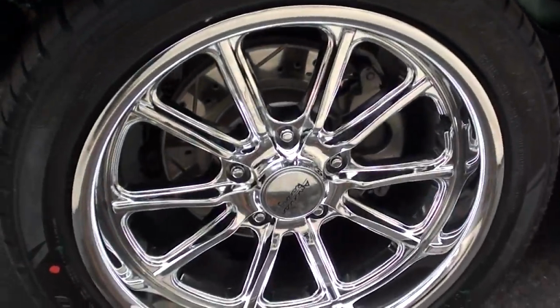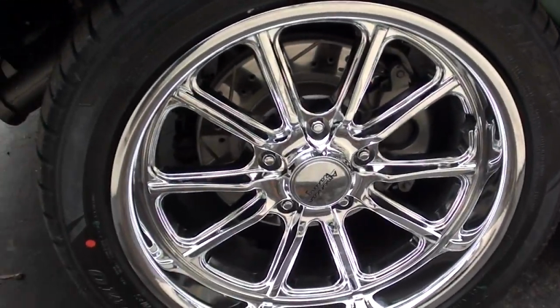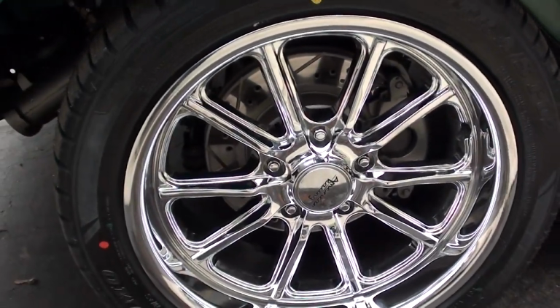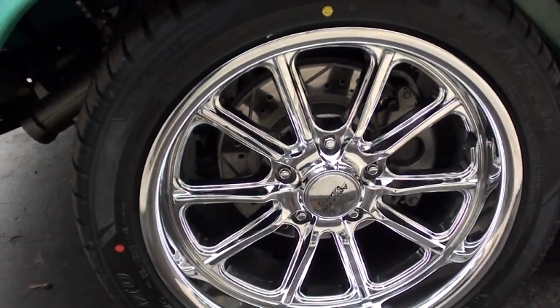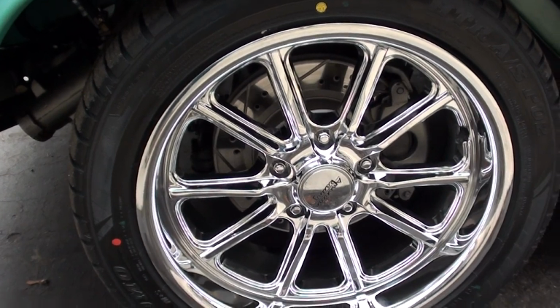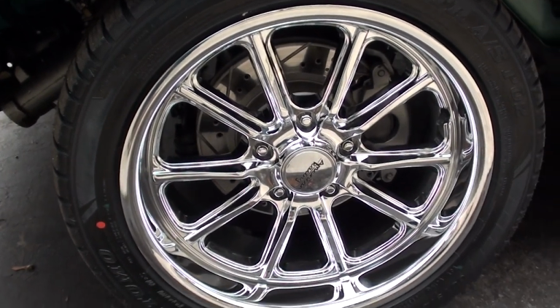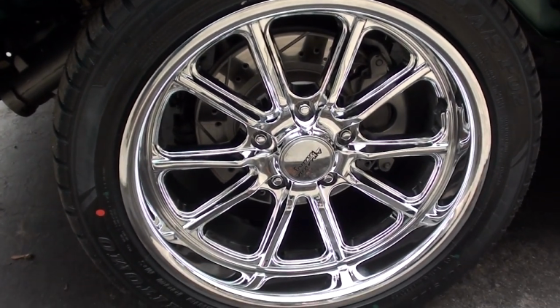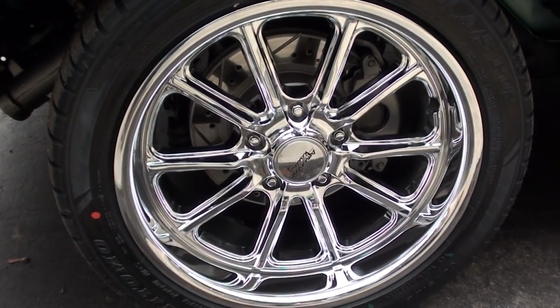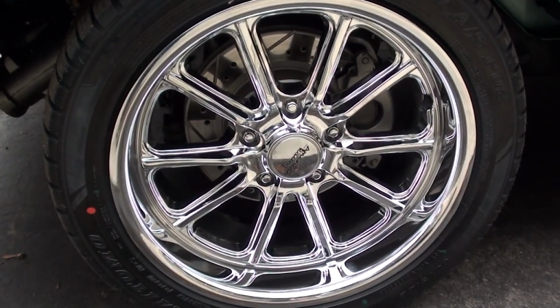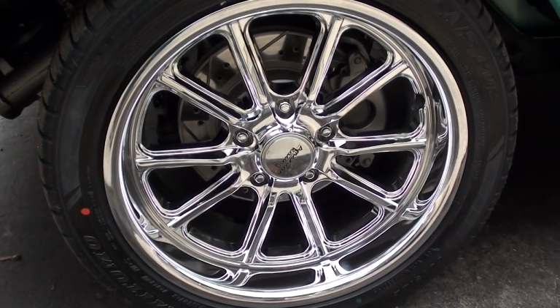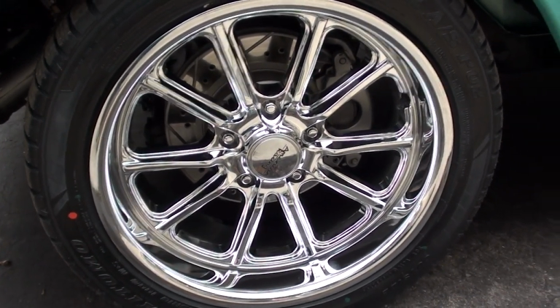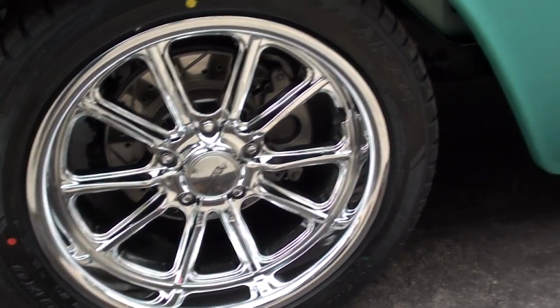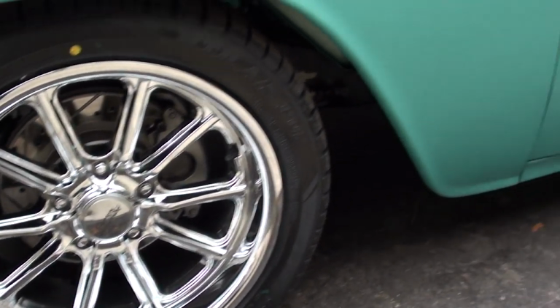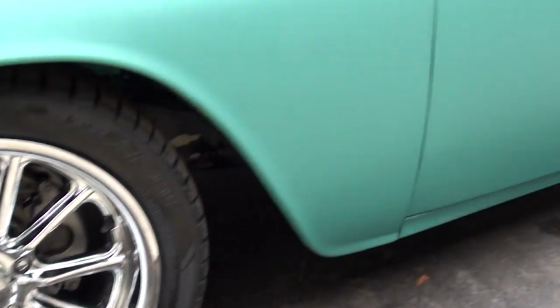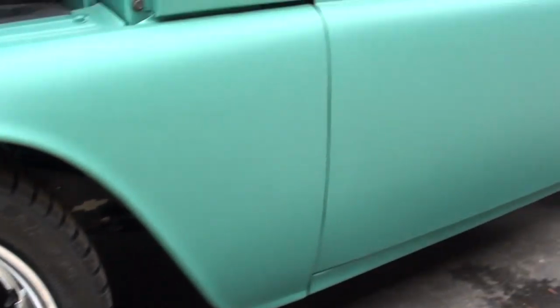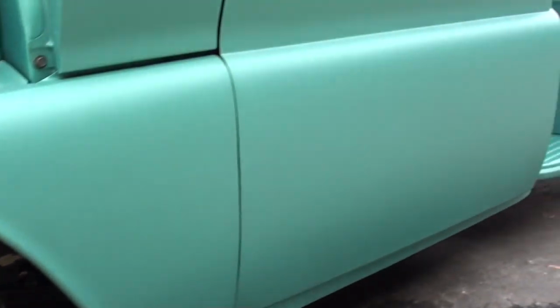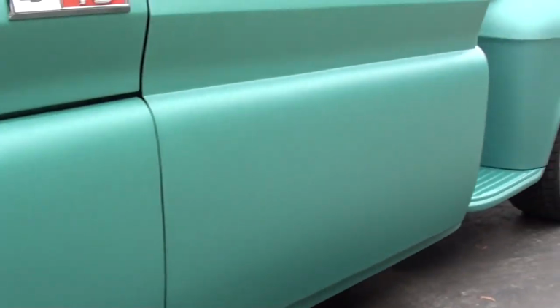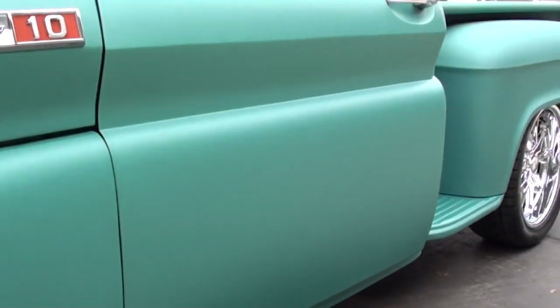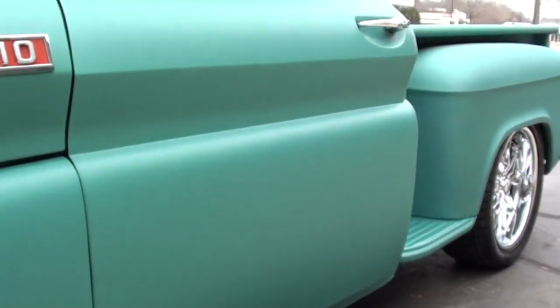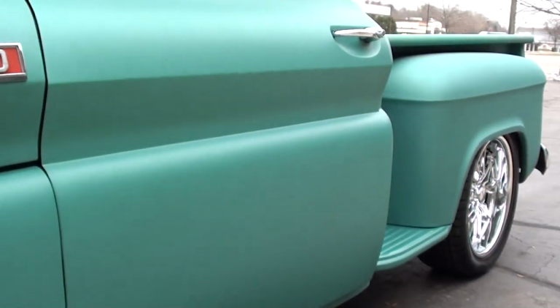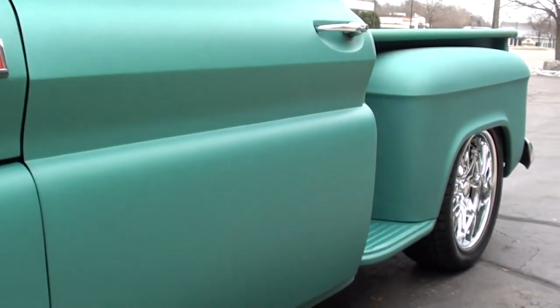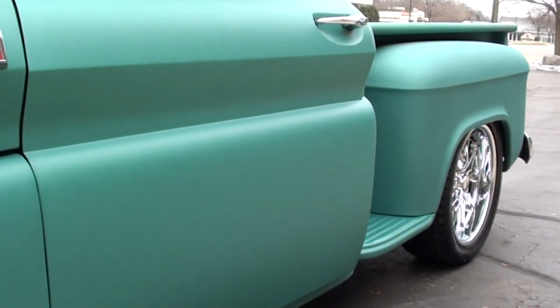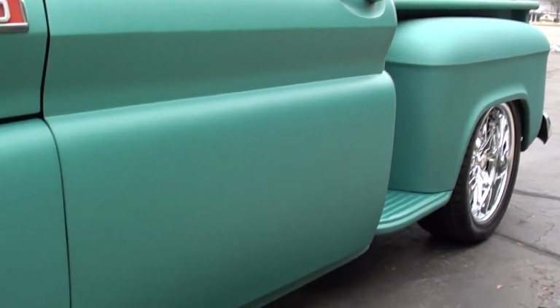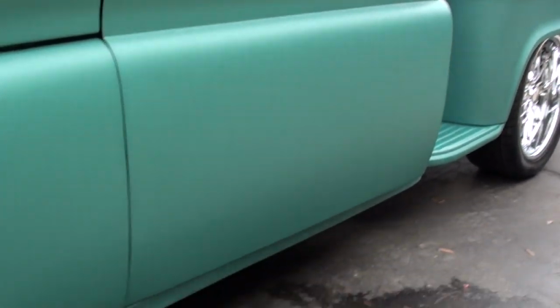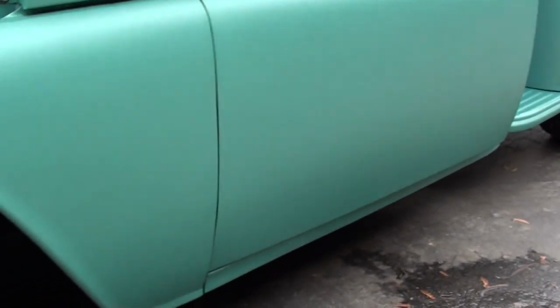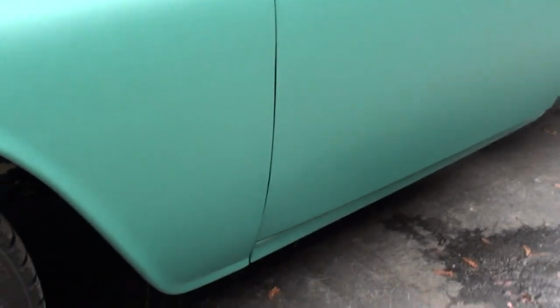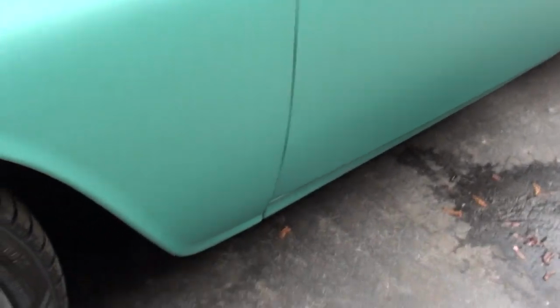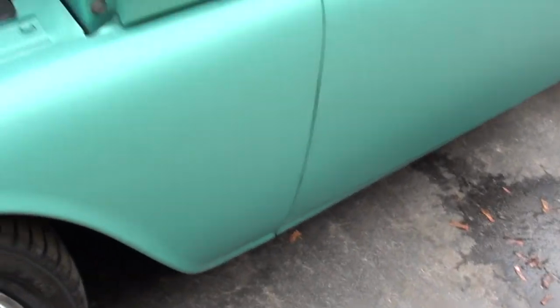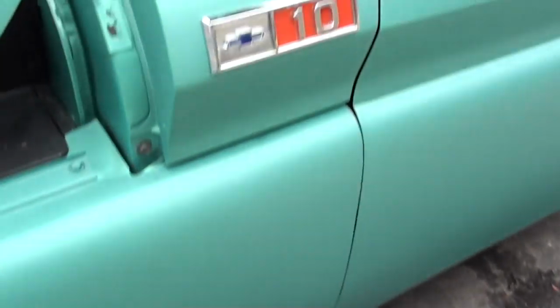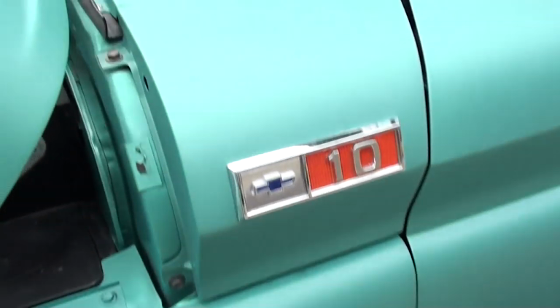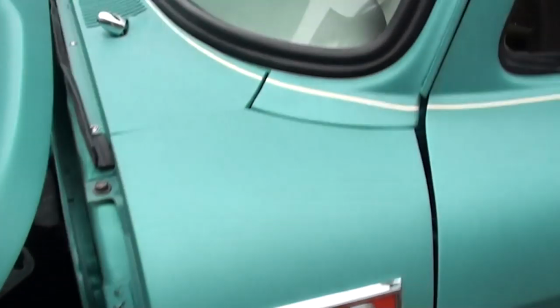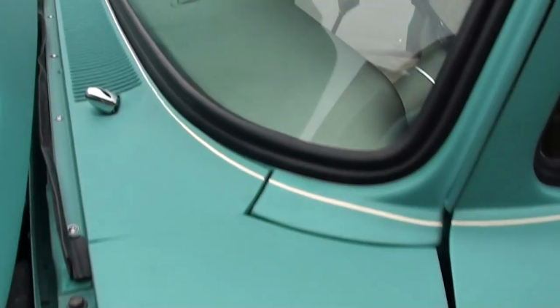Love the wheels. Again, truck's only got 1,200 miles on it.